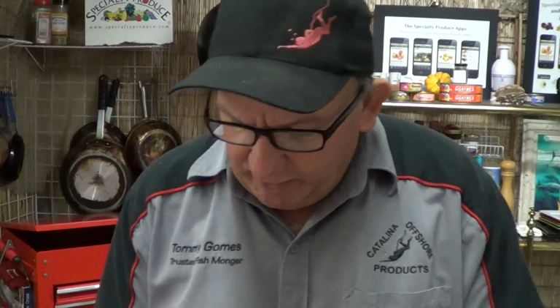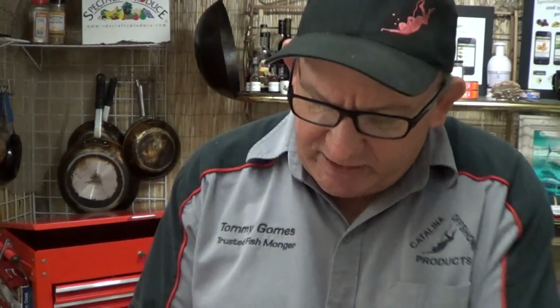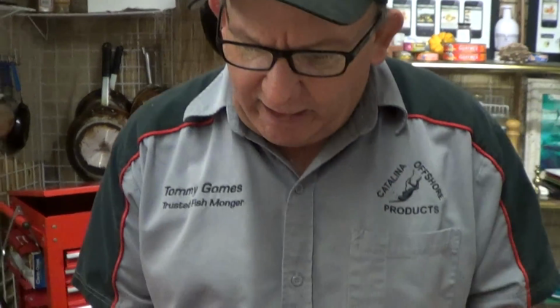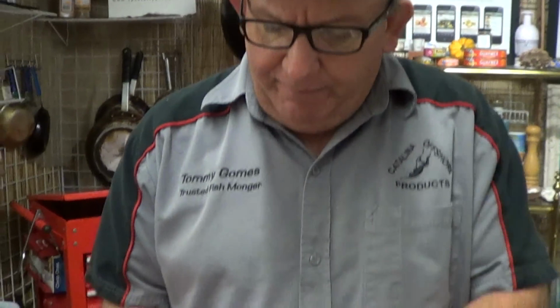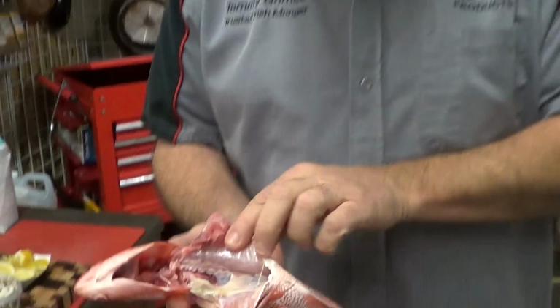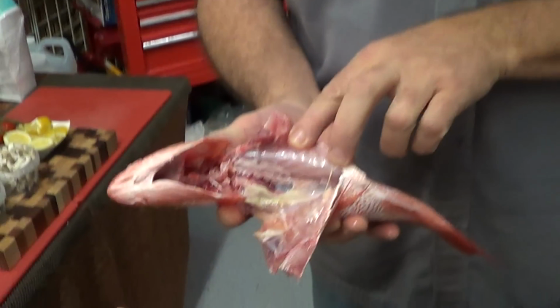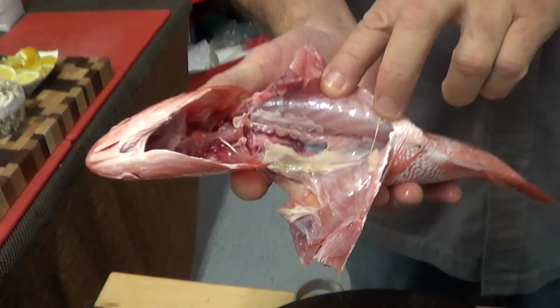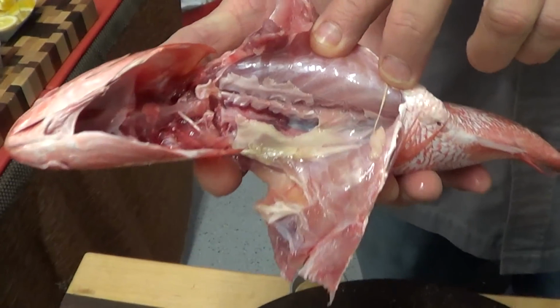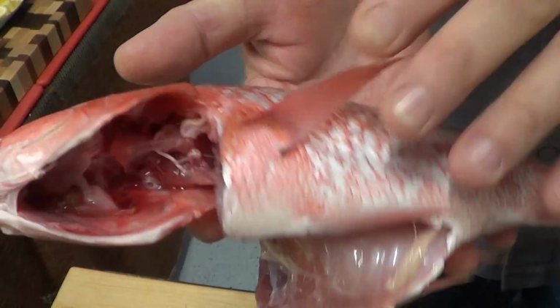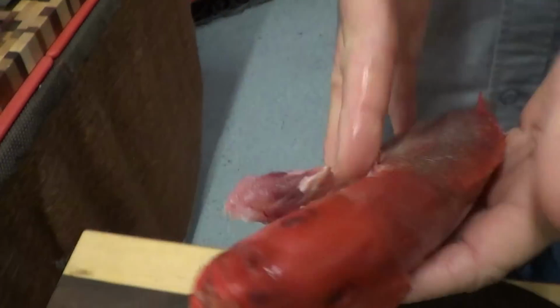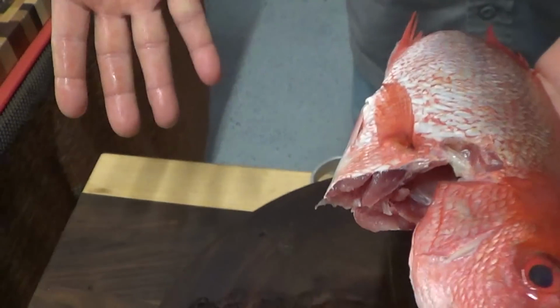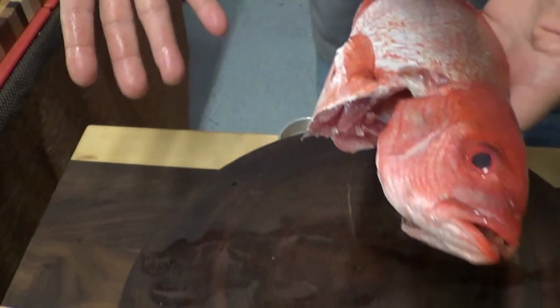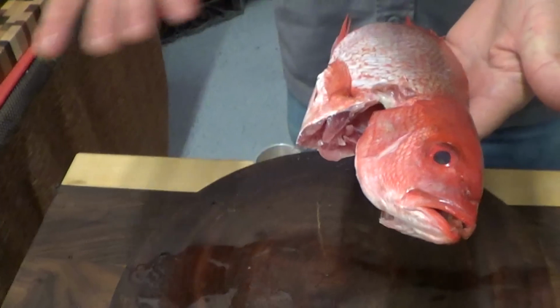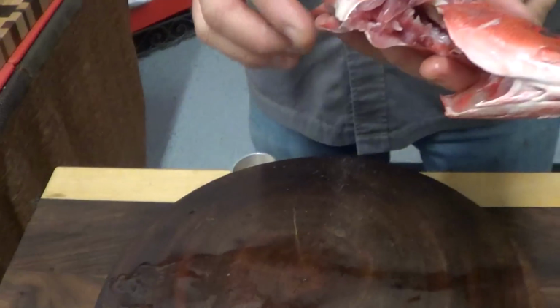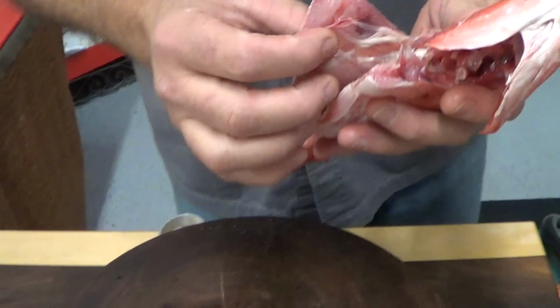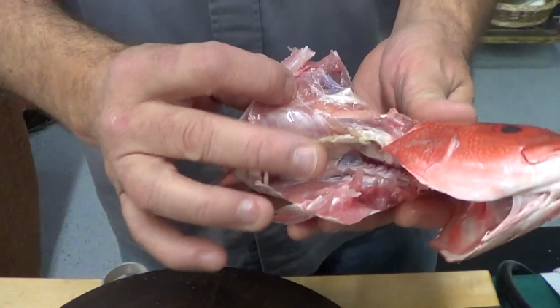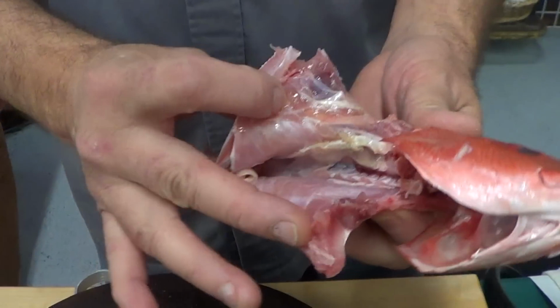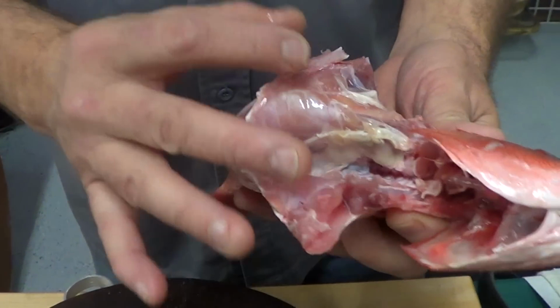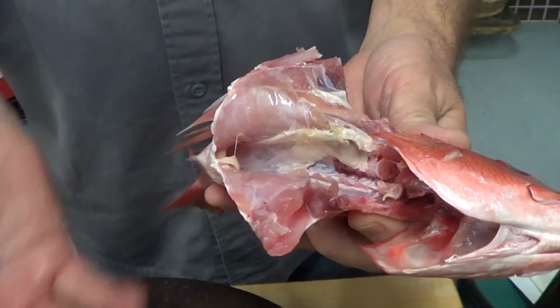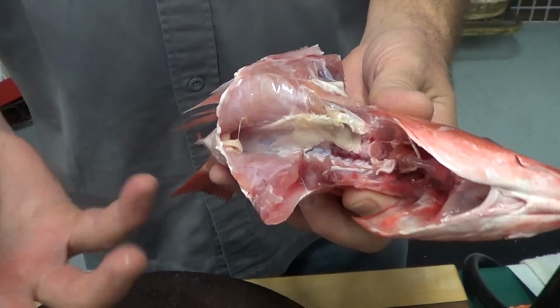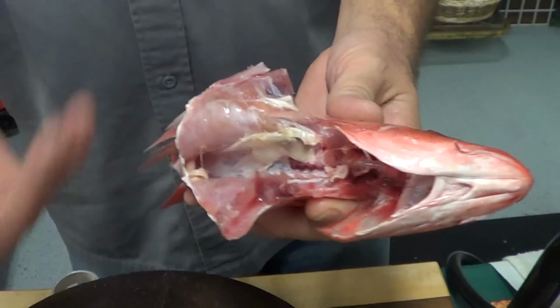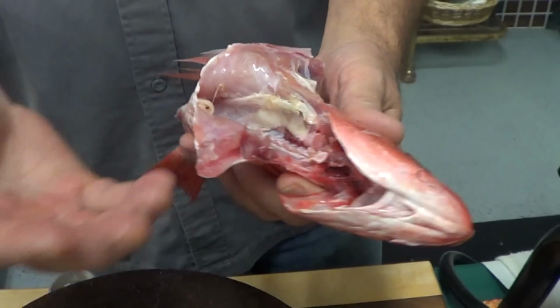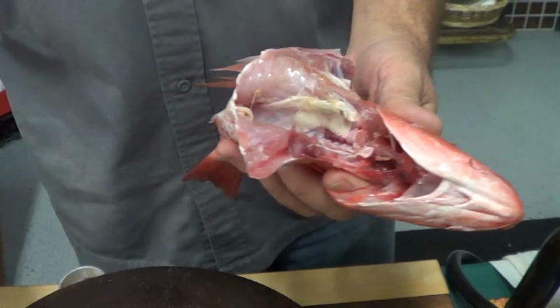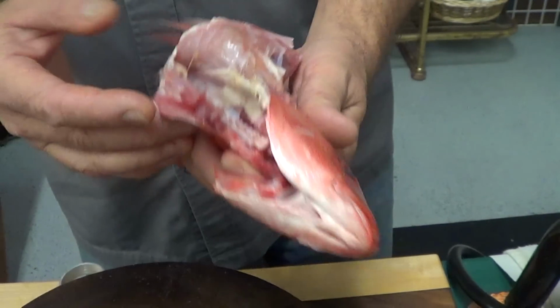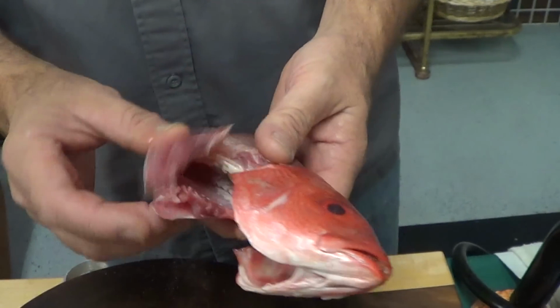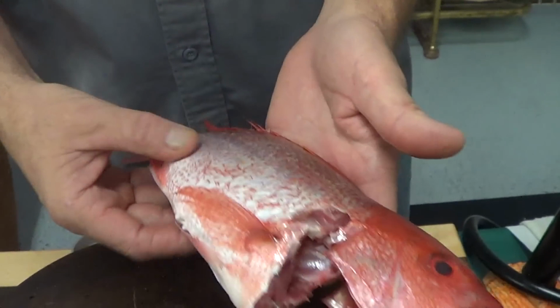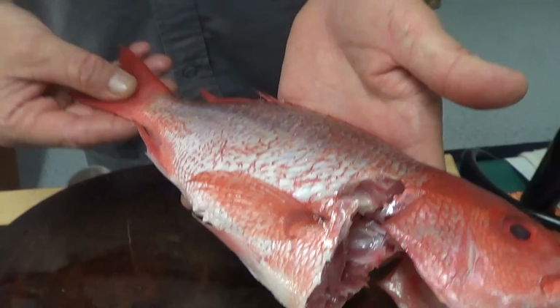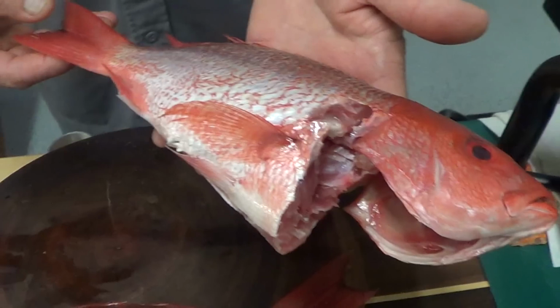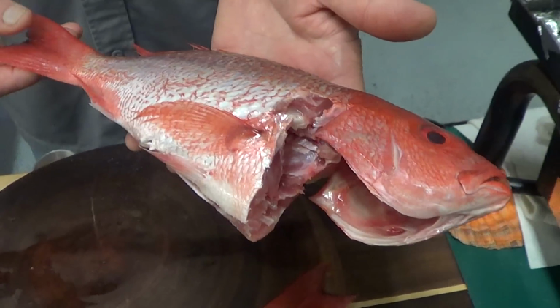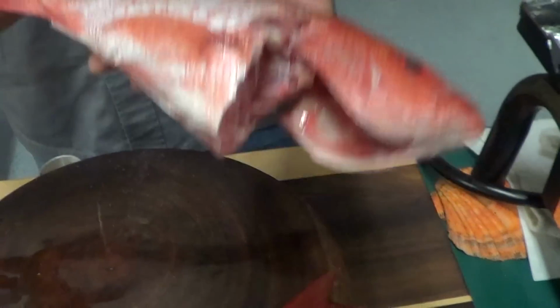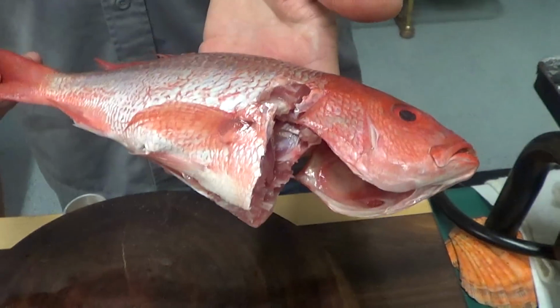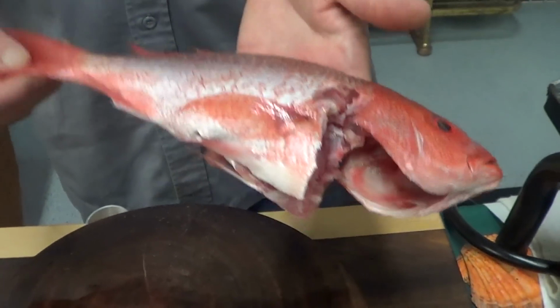What I did was I scaled it, I took the guts out. And then this is where the fun part — remember the collars we talked about? They're tender, they're juicy, they're full of flavor. There's some really neat, fun stuff on a whole fish.